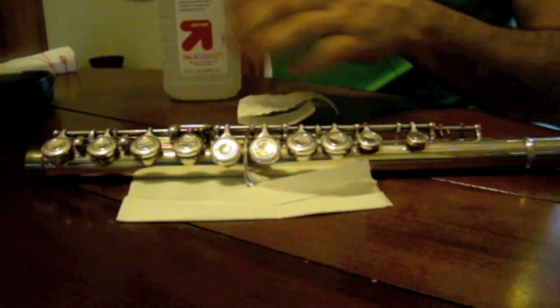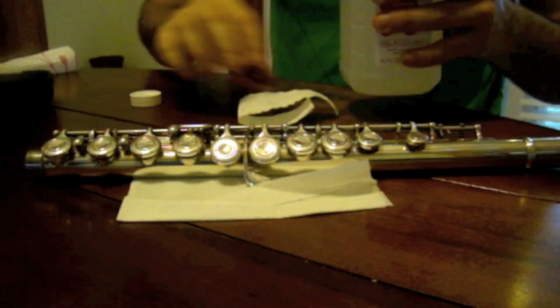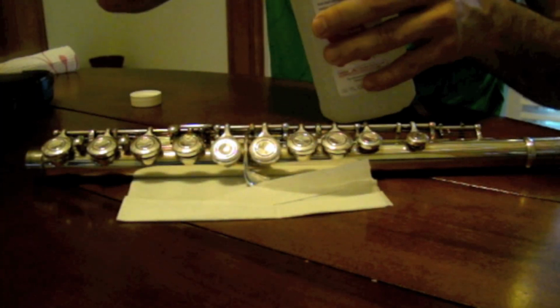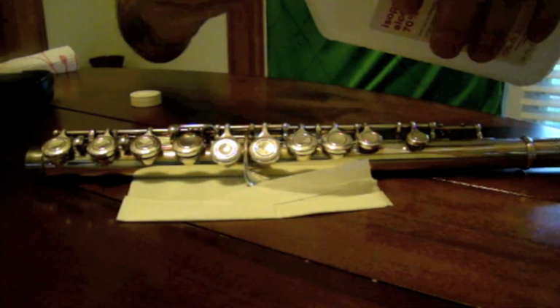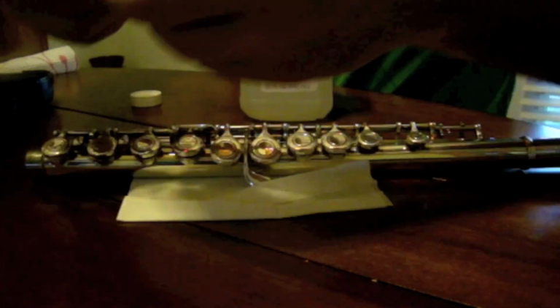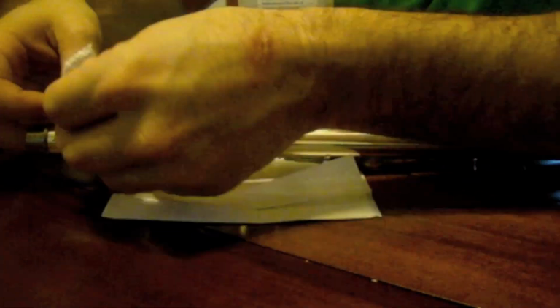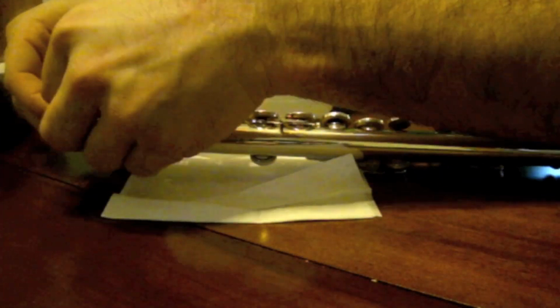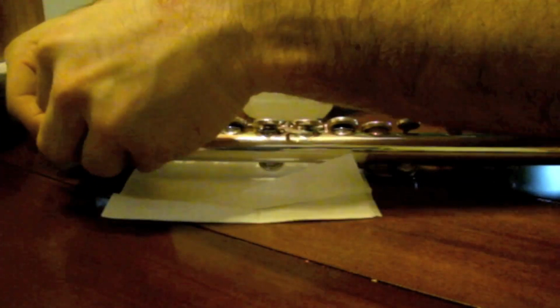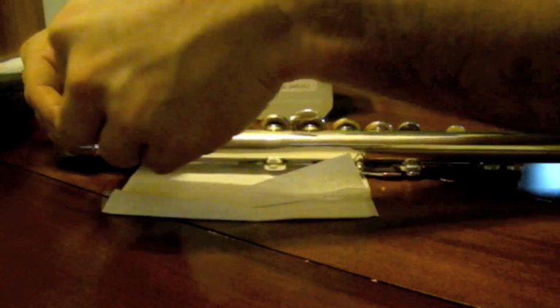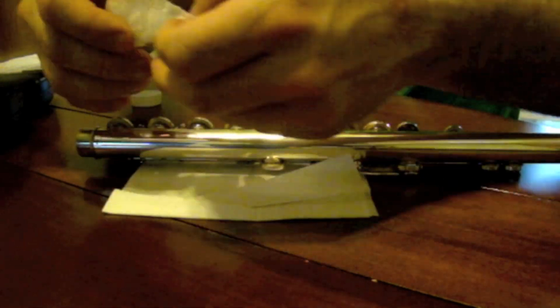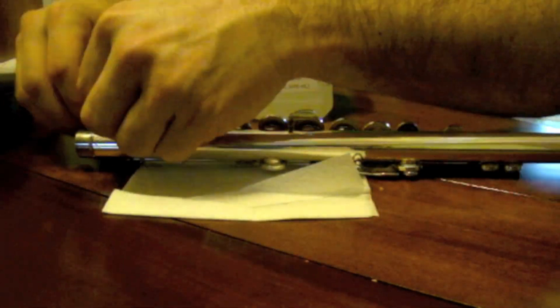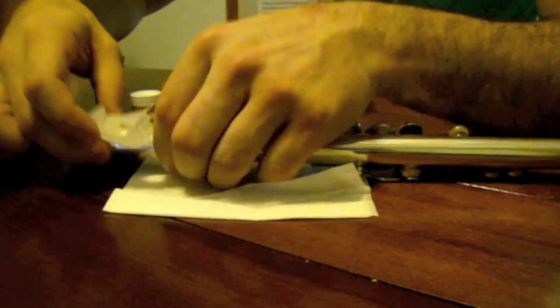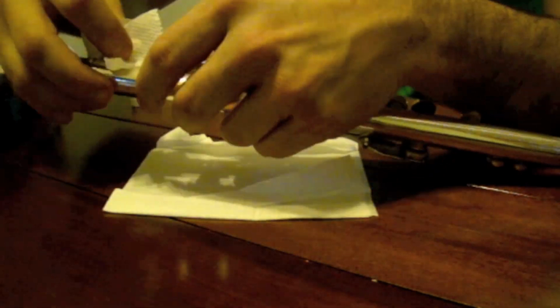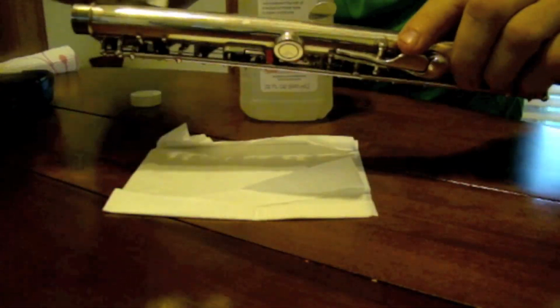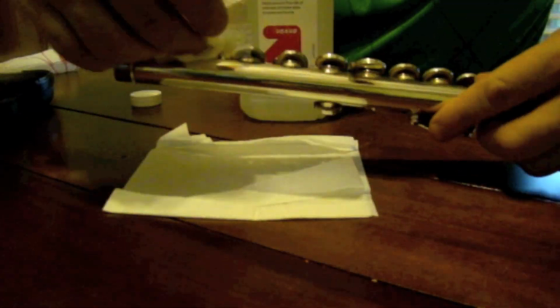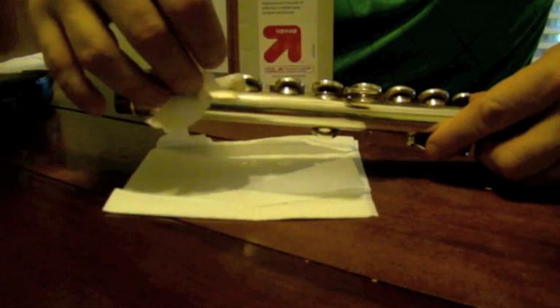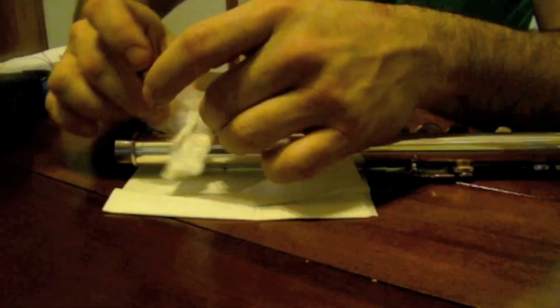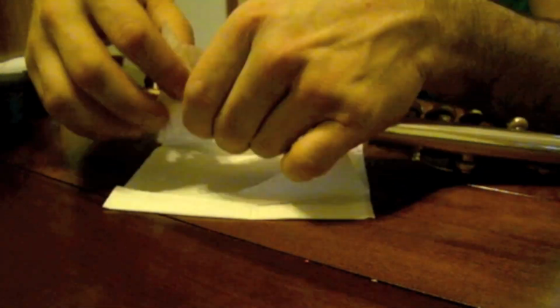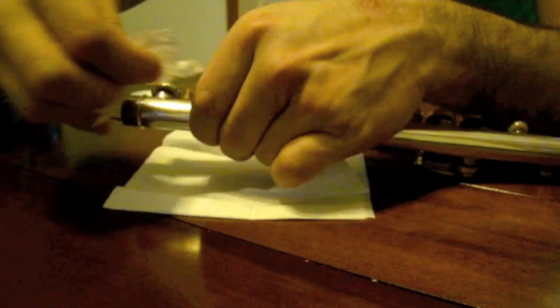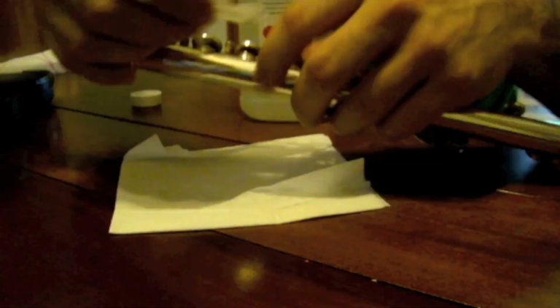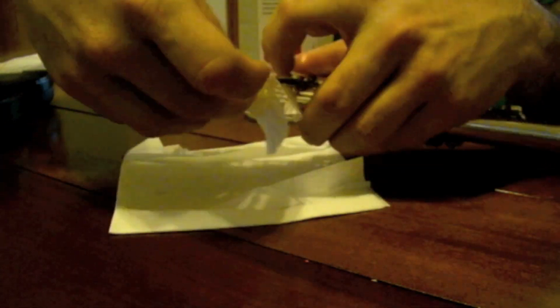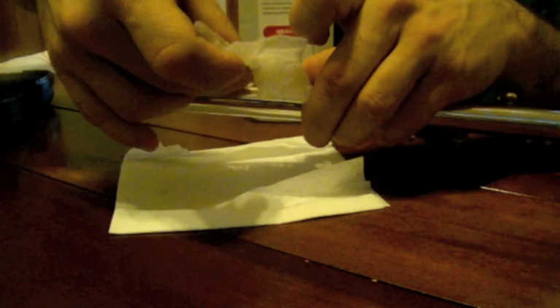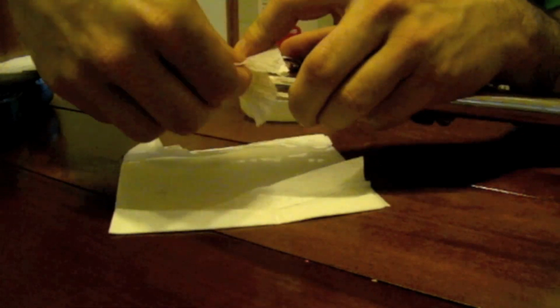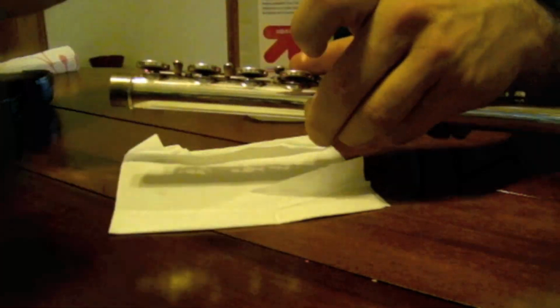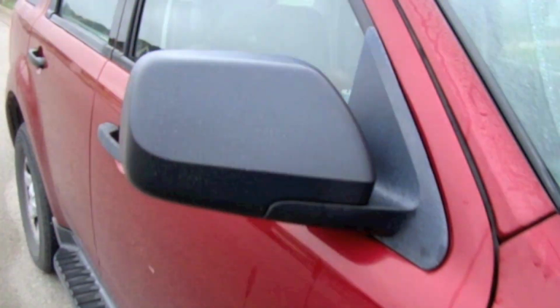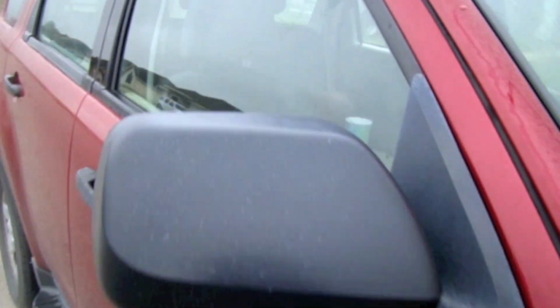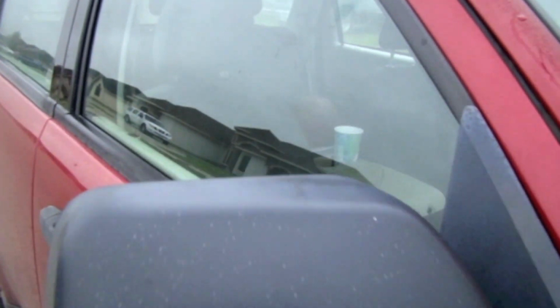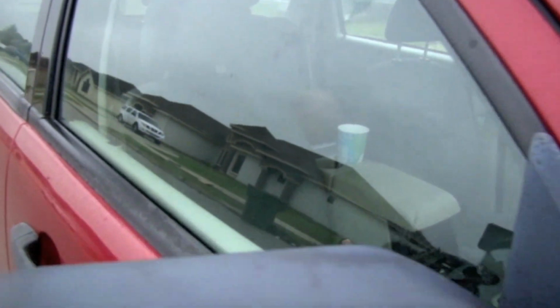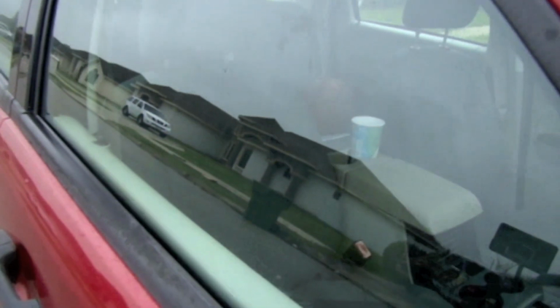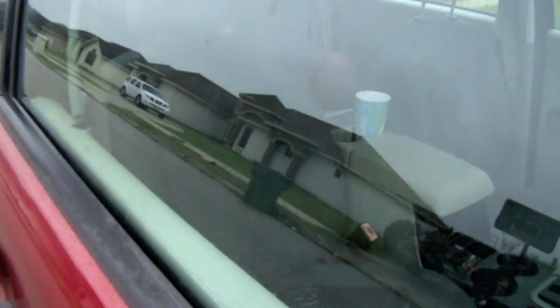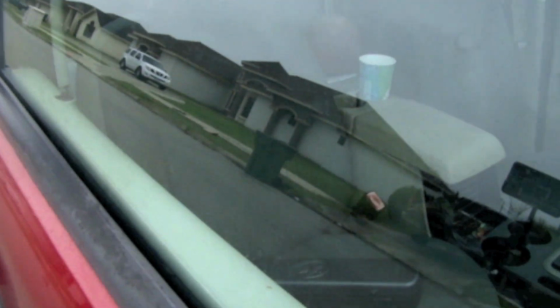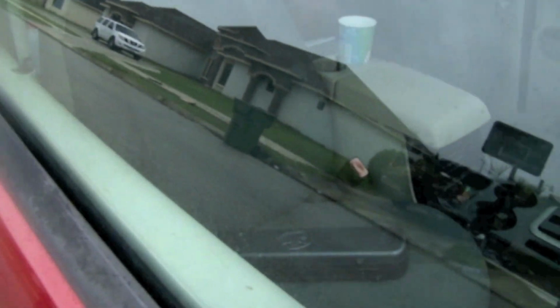Another tip: take alcohol and paper towels and wipe the pads down. Put the paper towel in between the key, push down, and then pull the paper towel out.